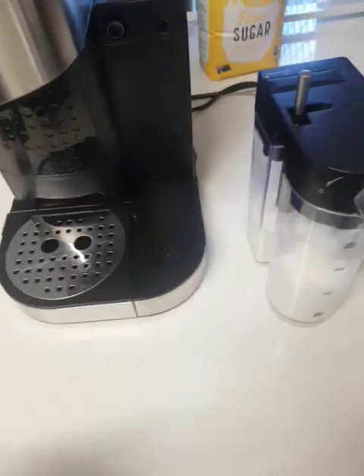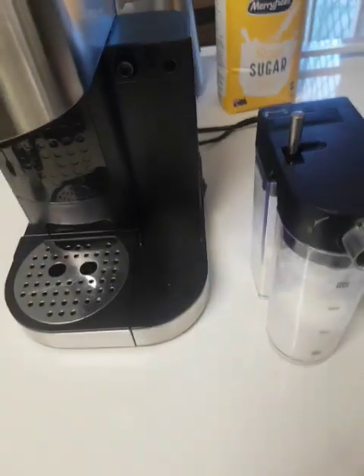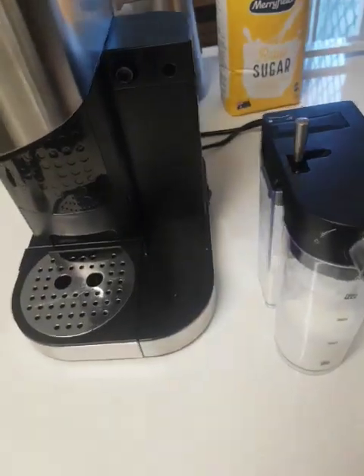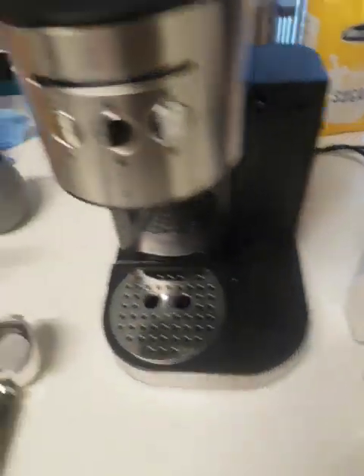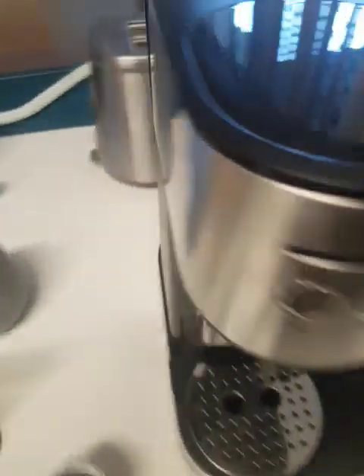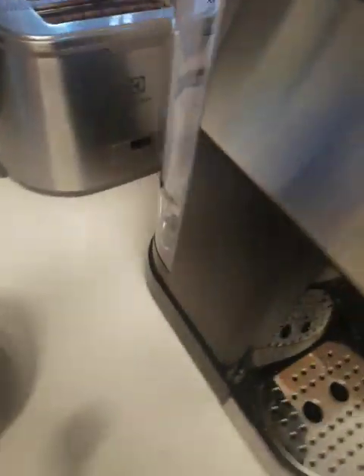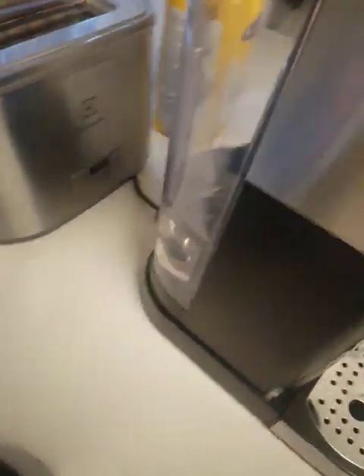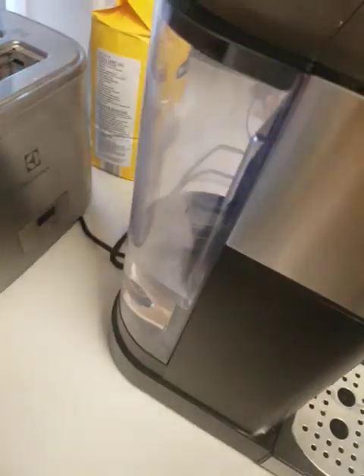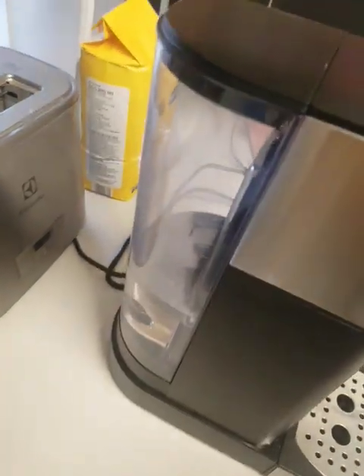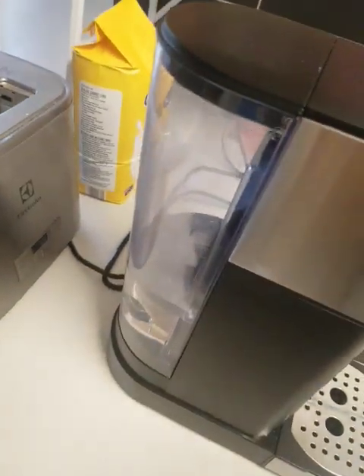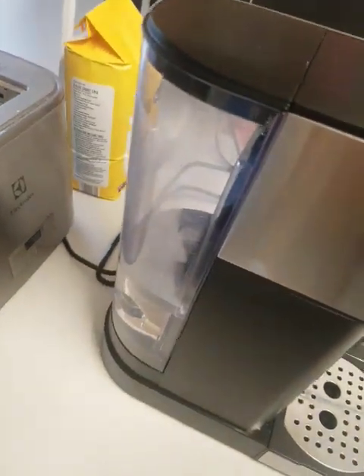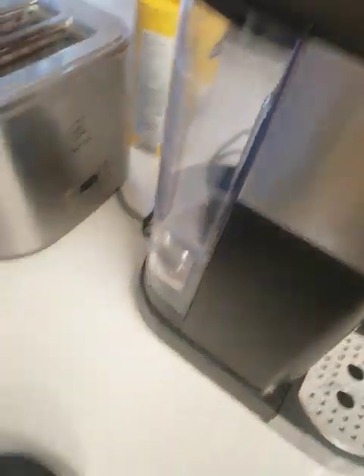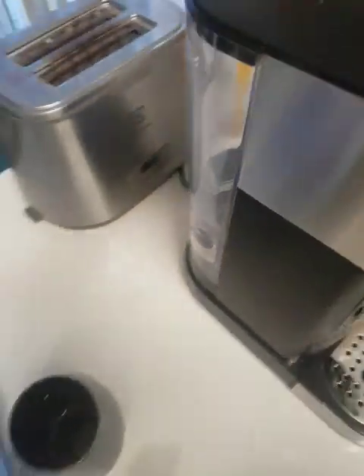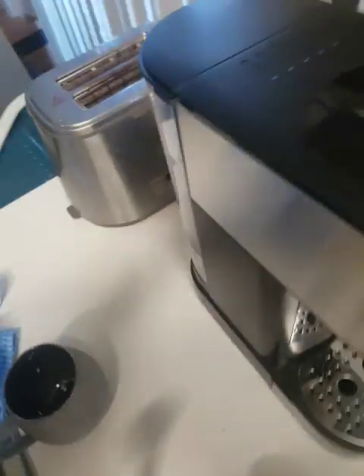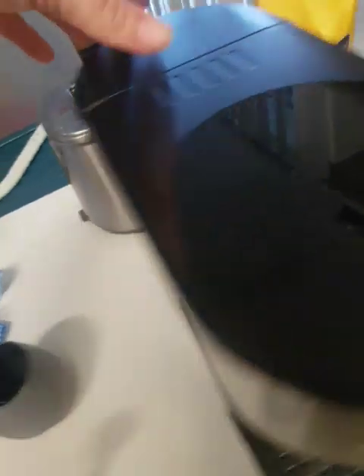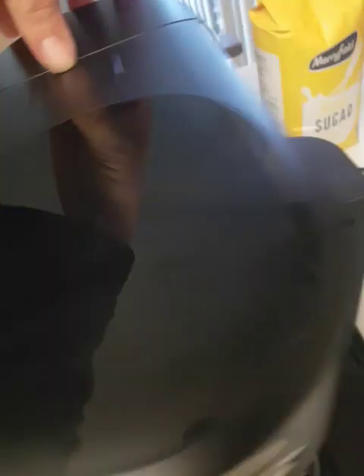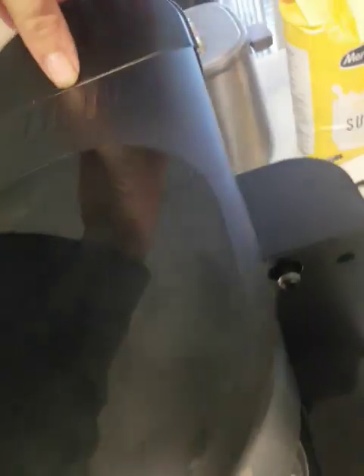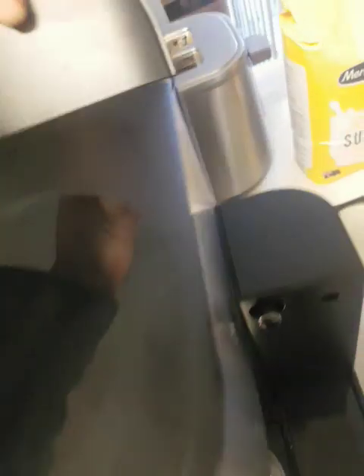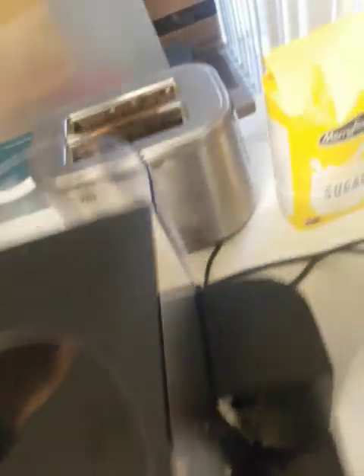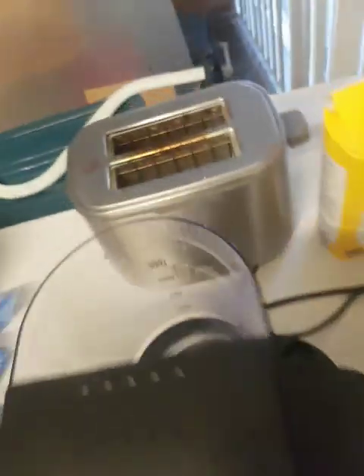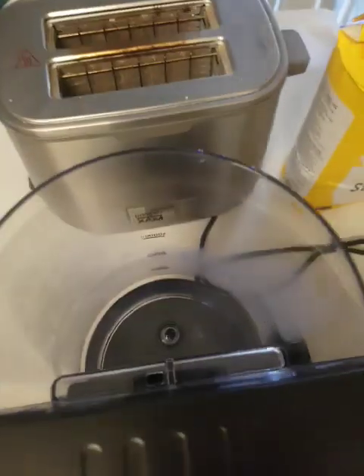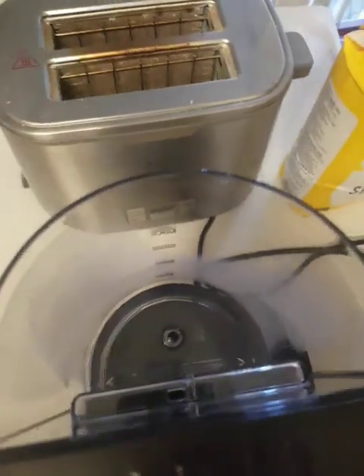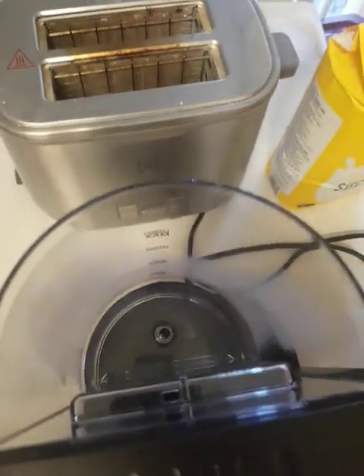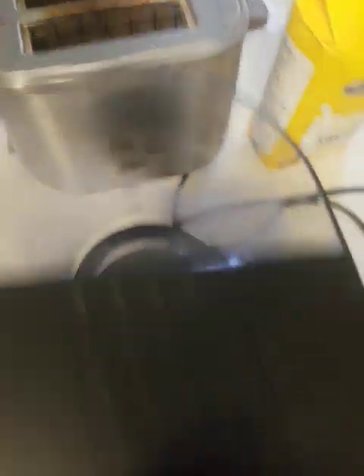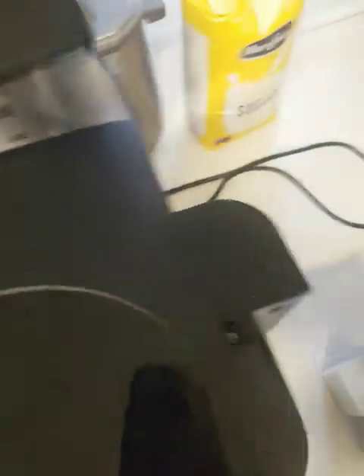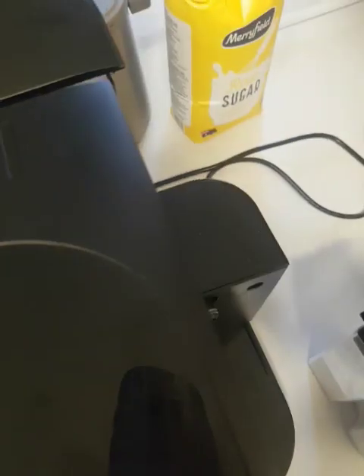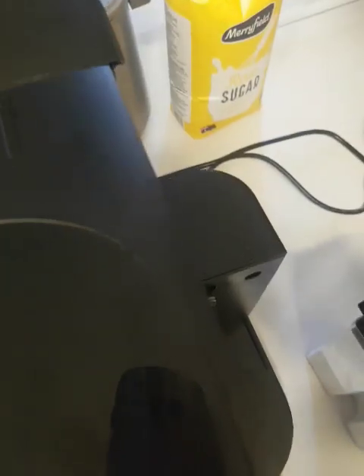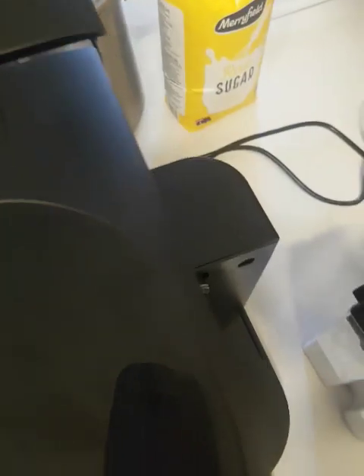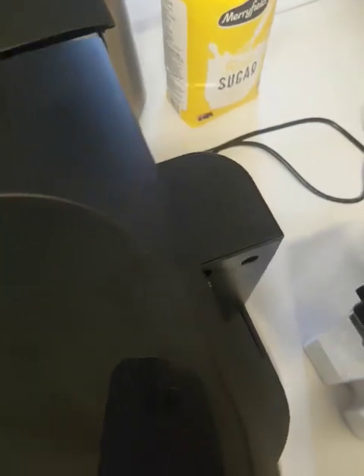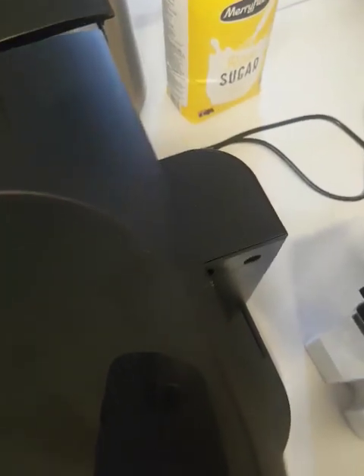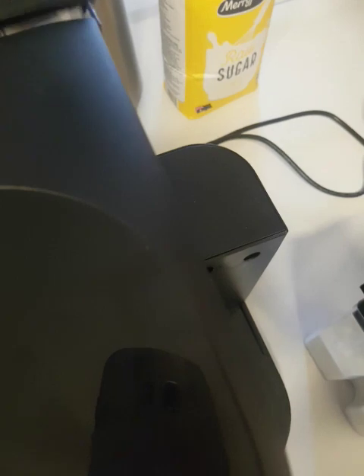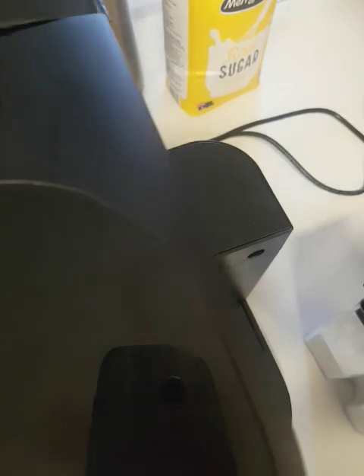The finish is alright. The water tank holds quite a bit and doesn't use that much to make quite a few coffees.